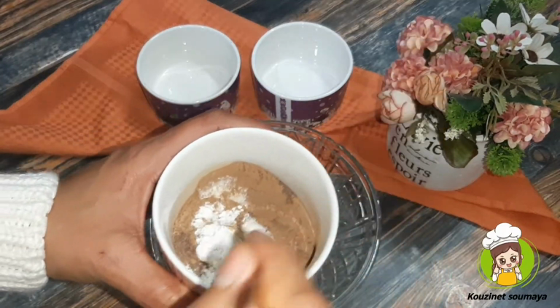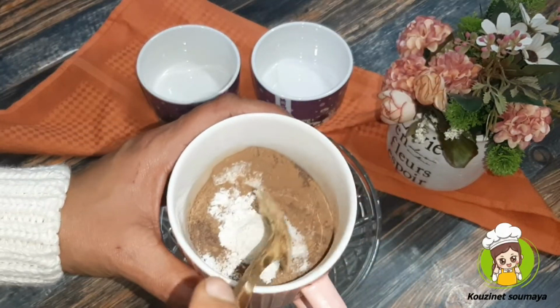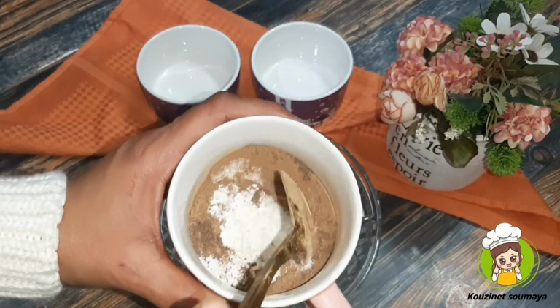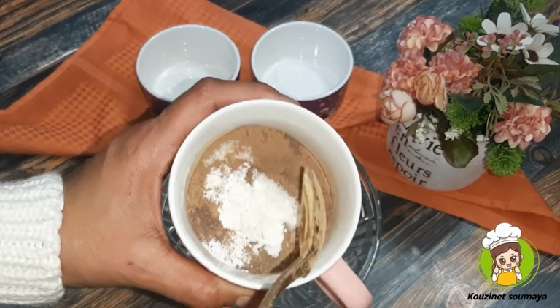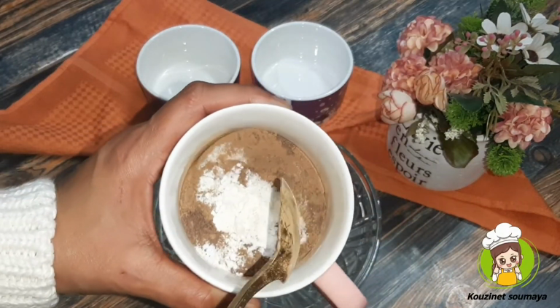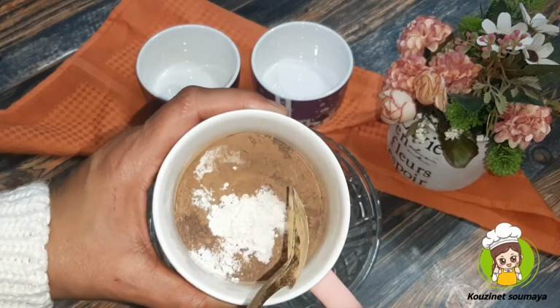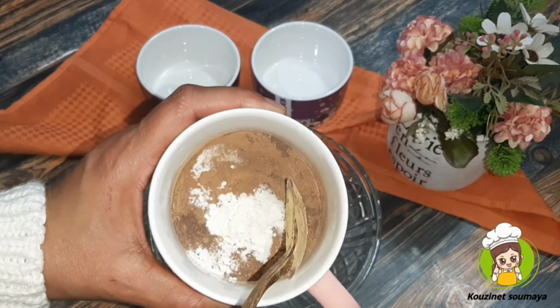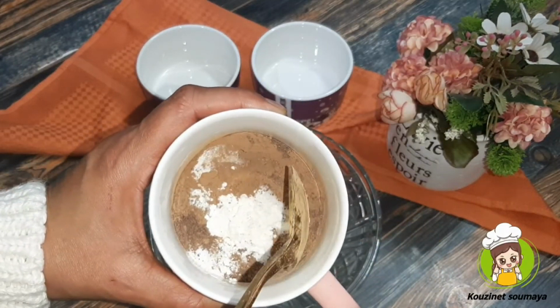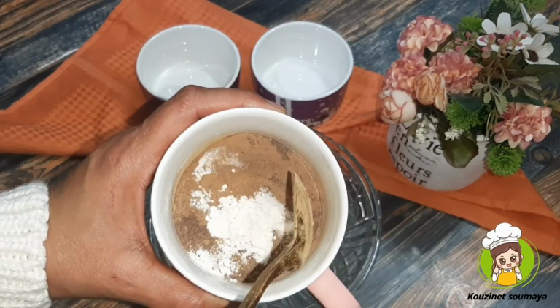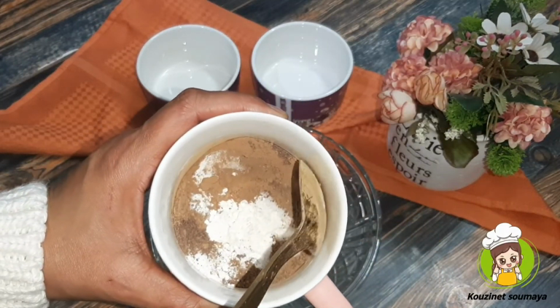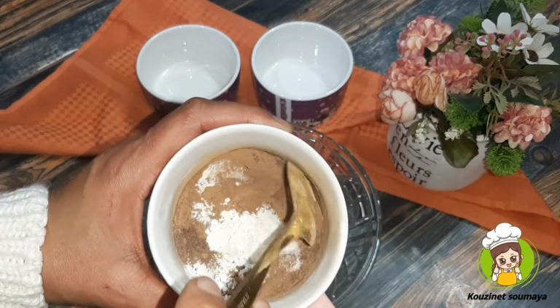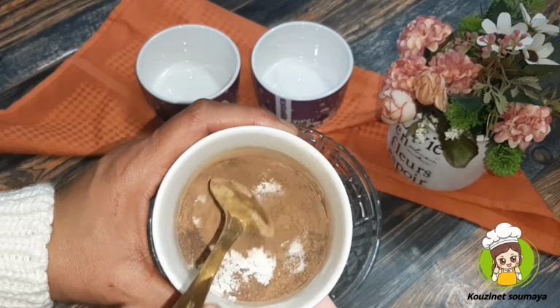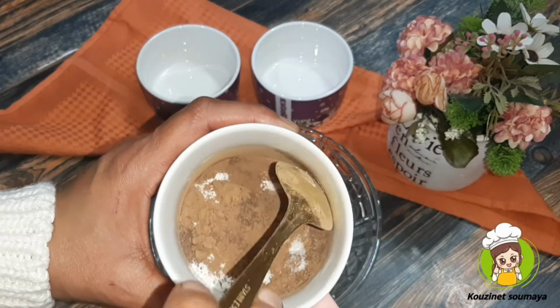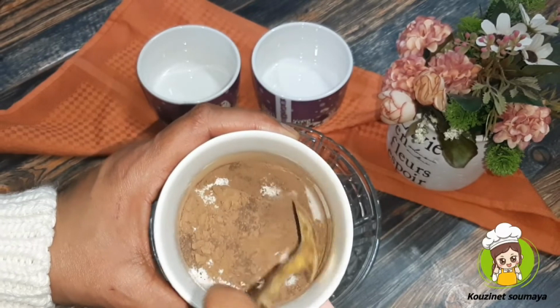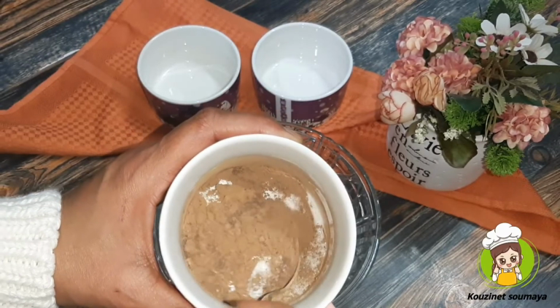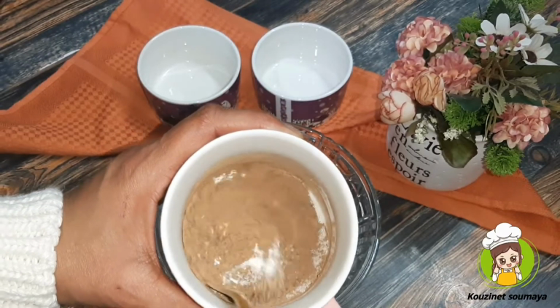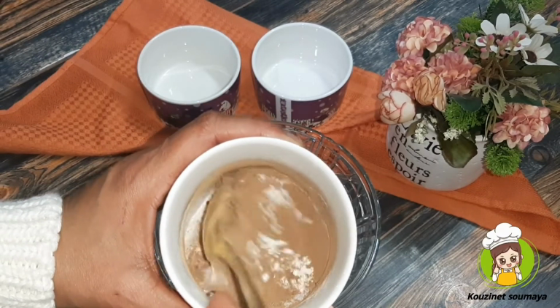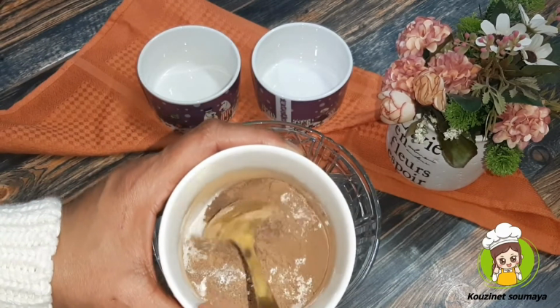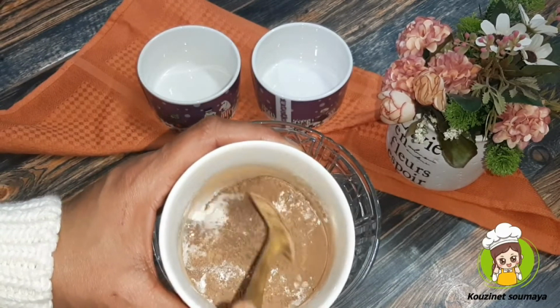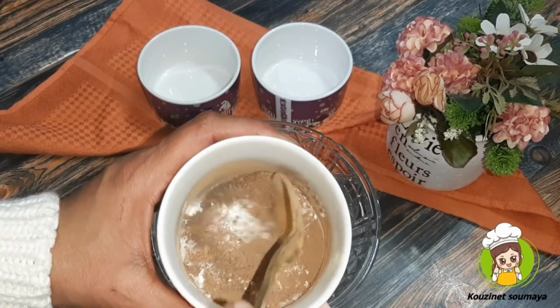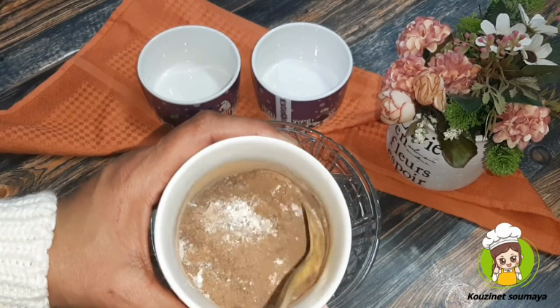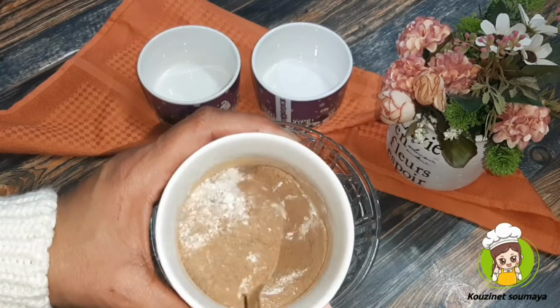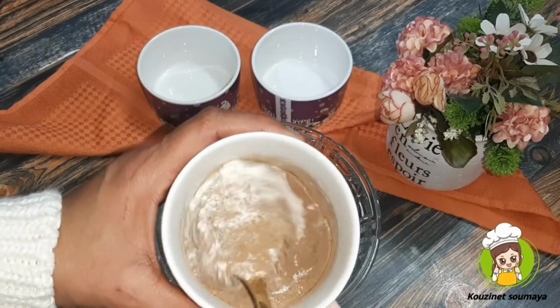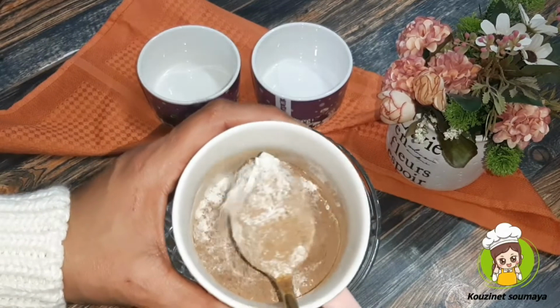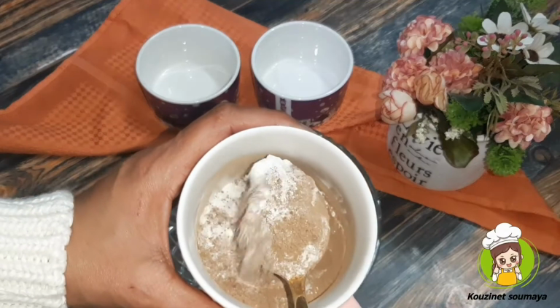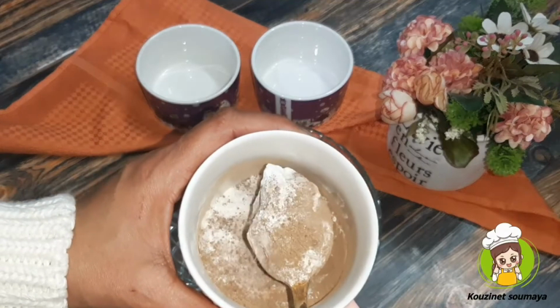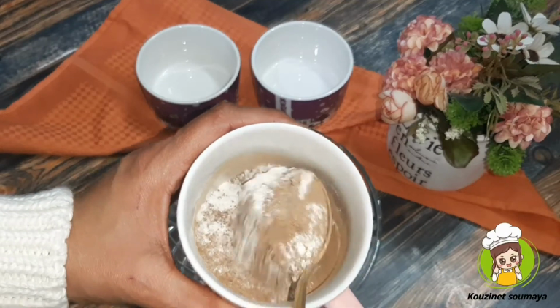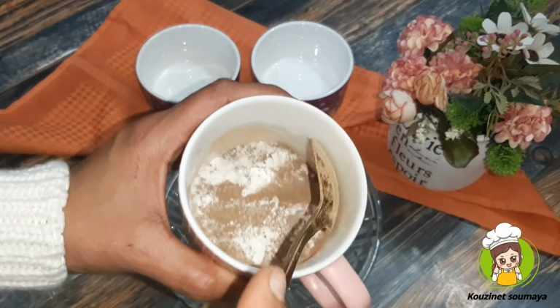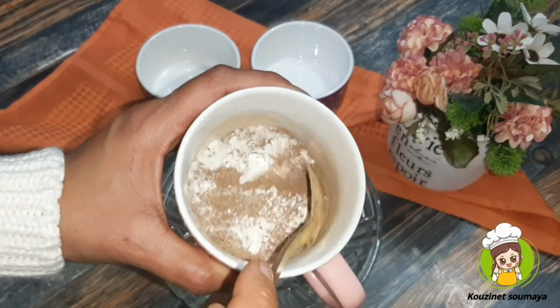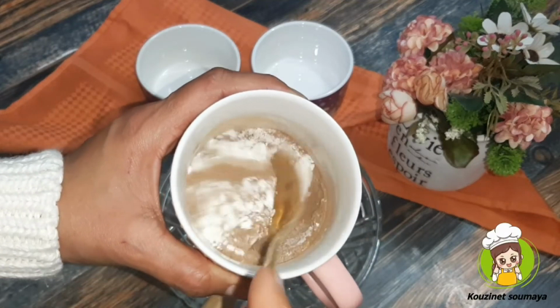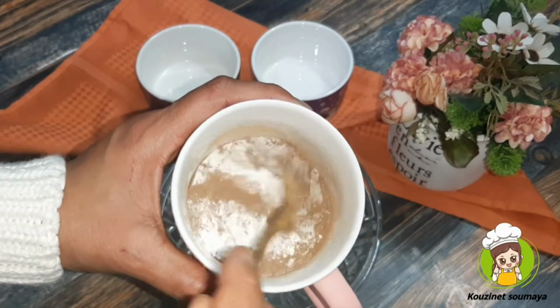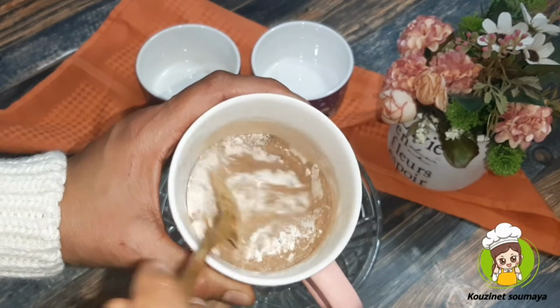The milk is good, and the other way it is good.